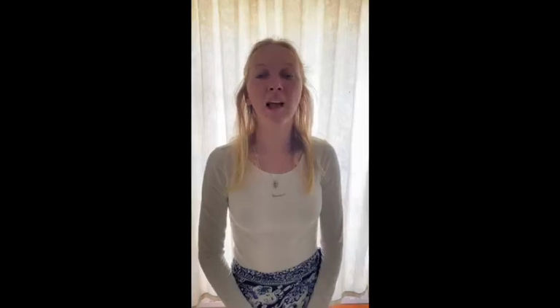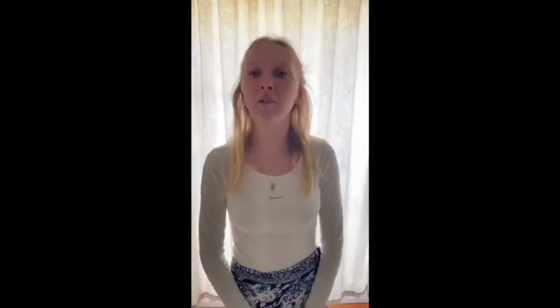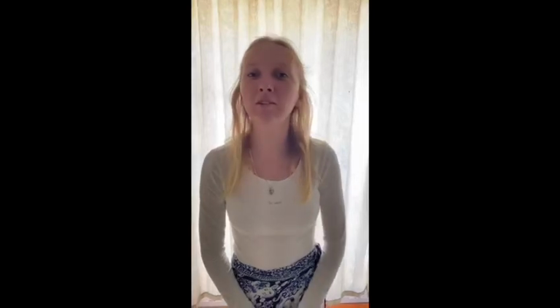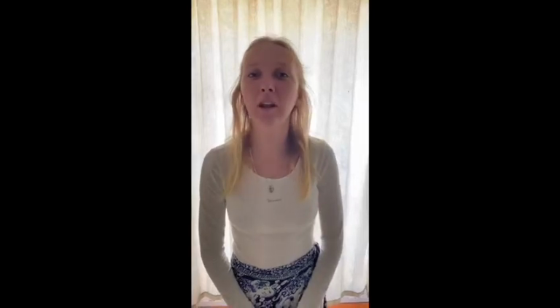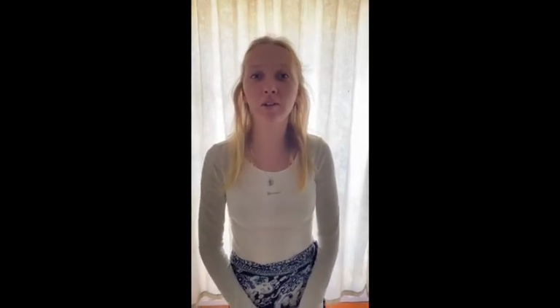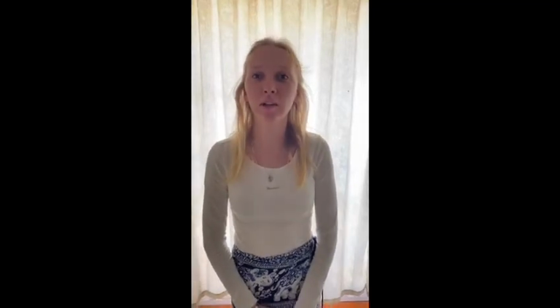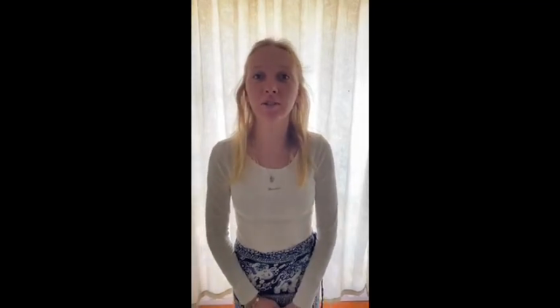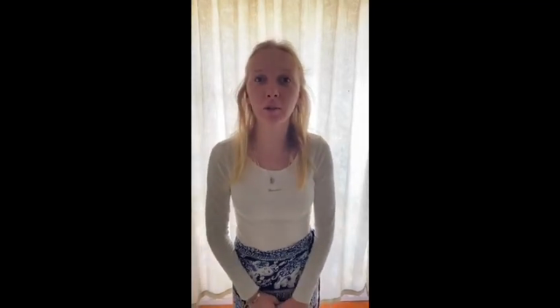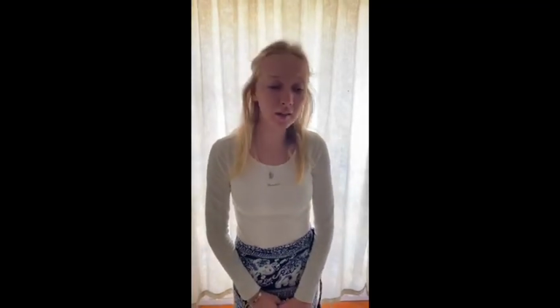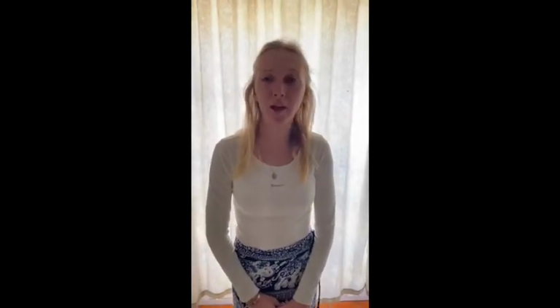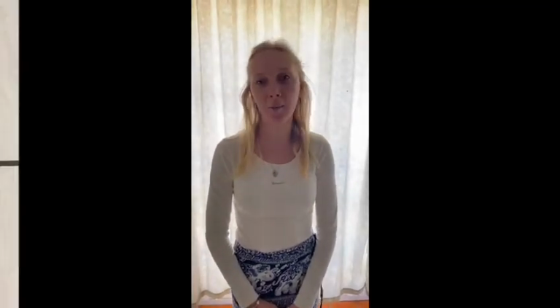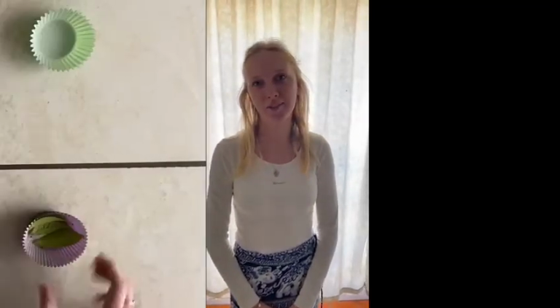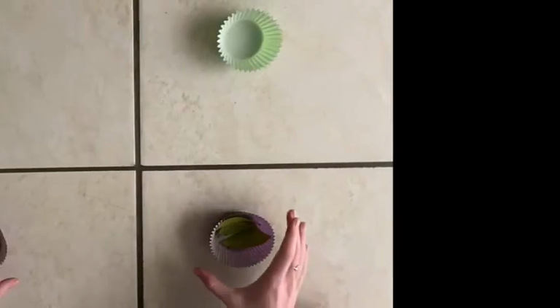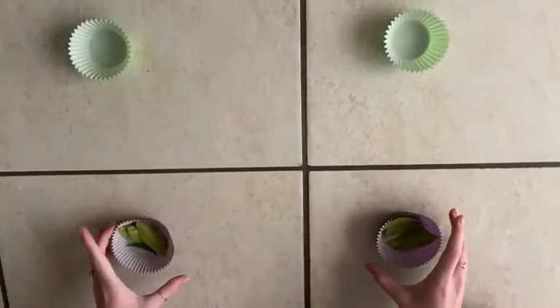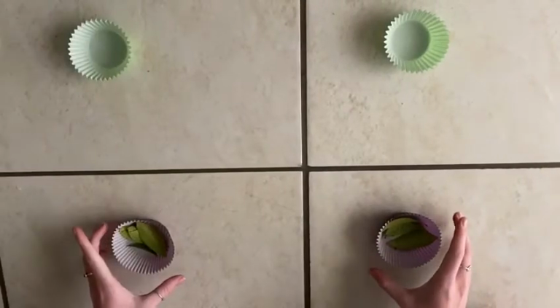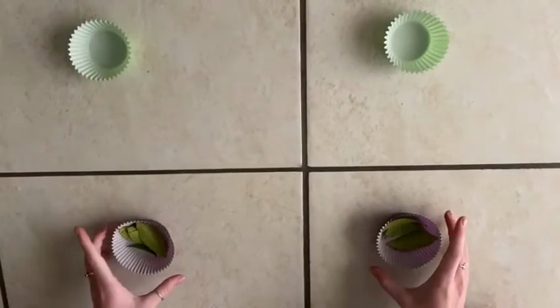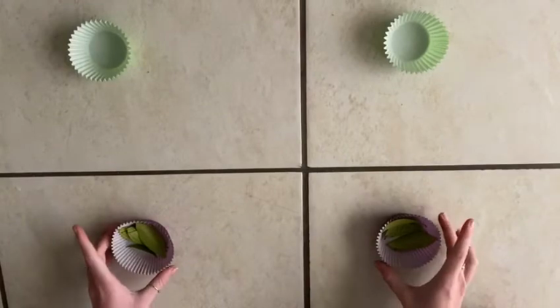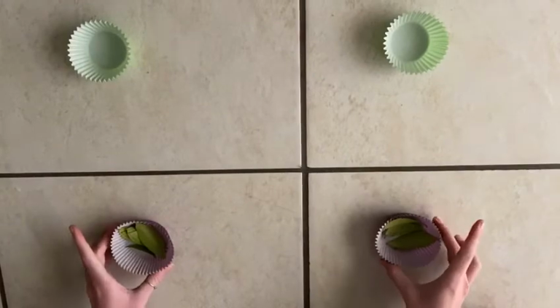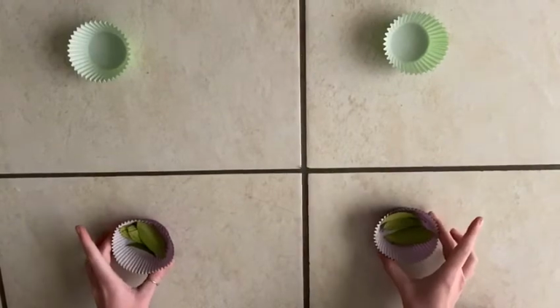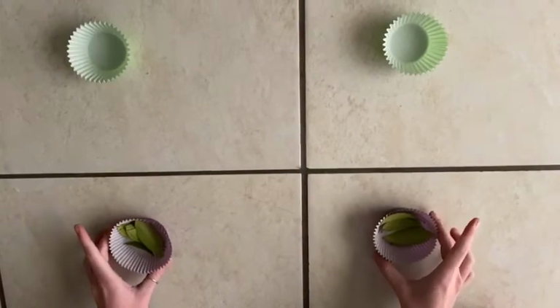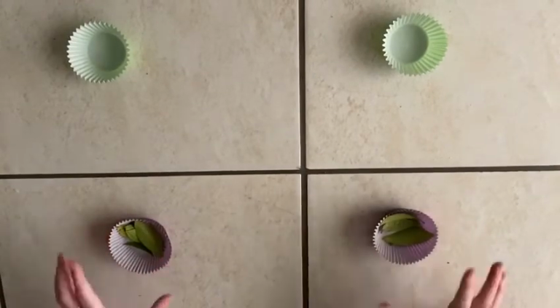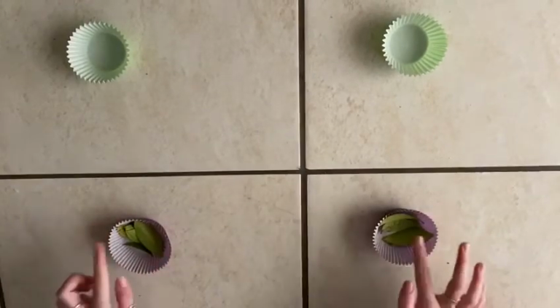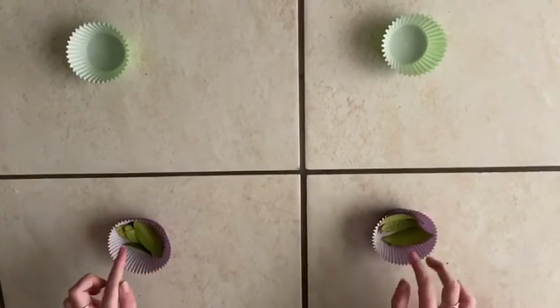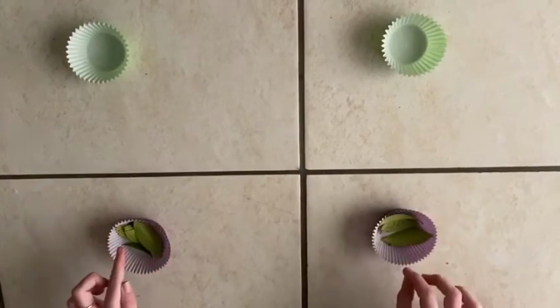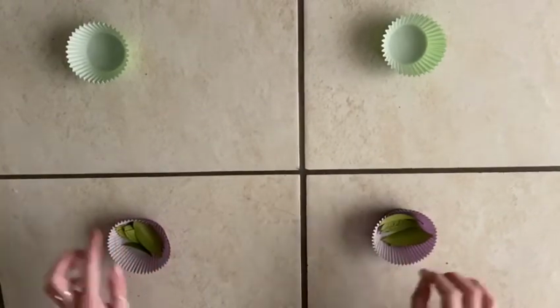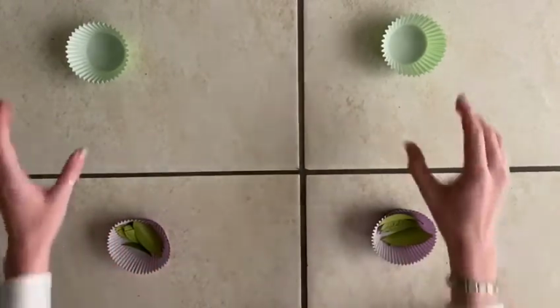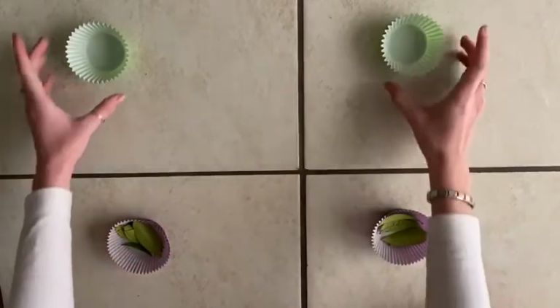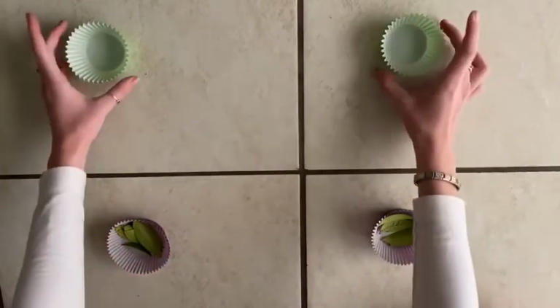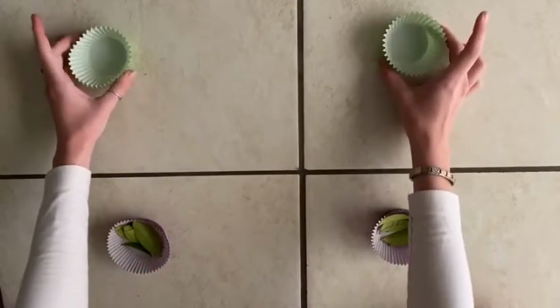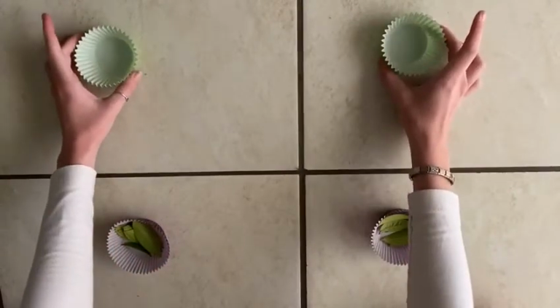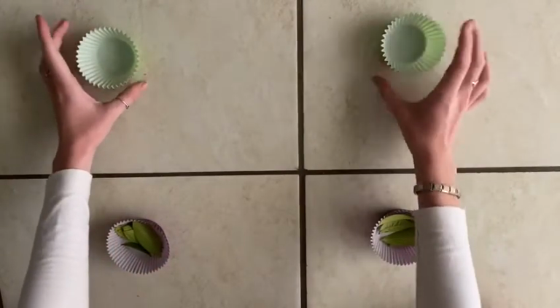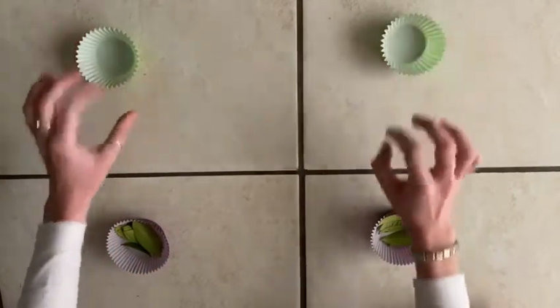Hello everyone, today we're going to do an activity with the cupcake cups. As you can see, we have two cupcake cups here filled with leaves and two empty cupcake cups at the top.